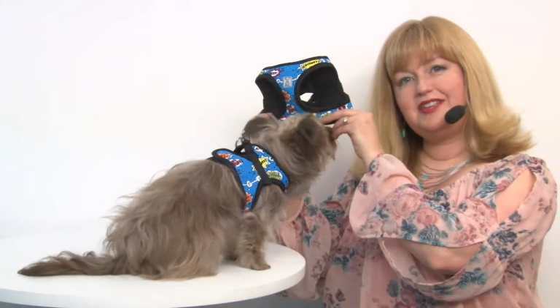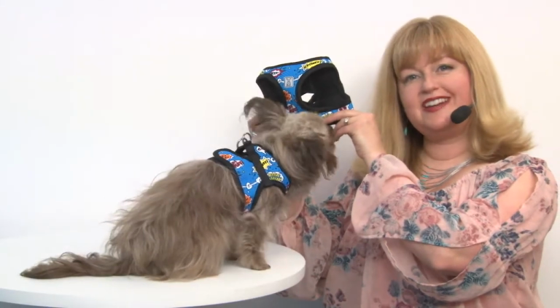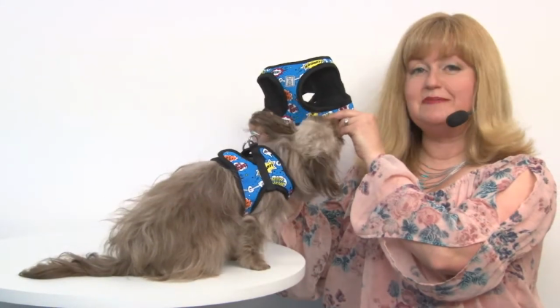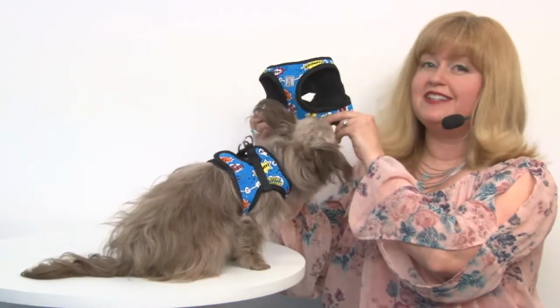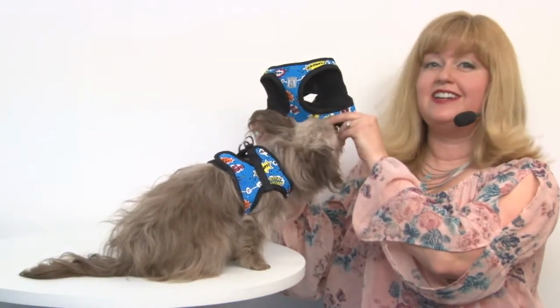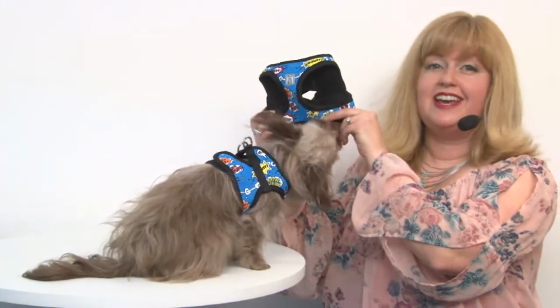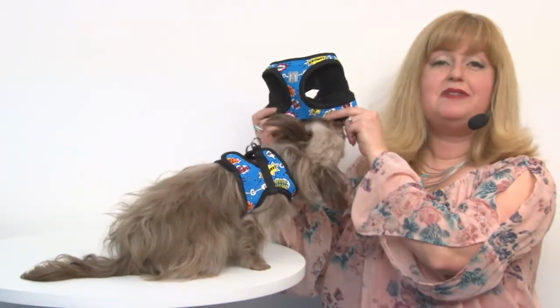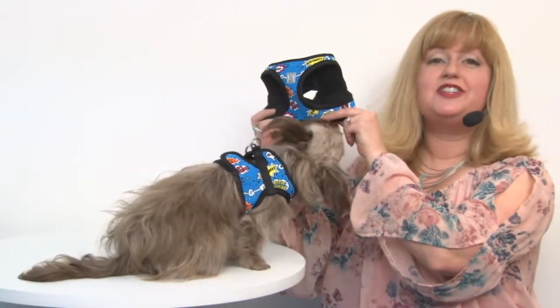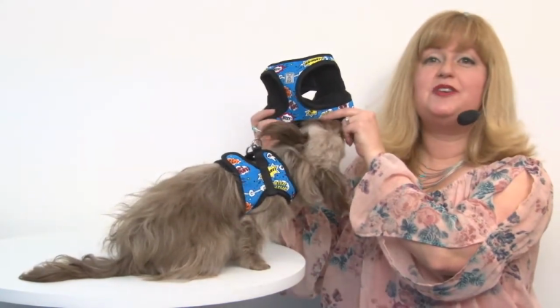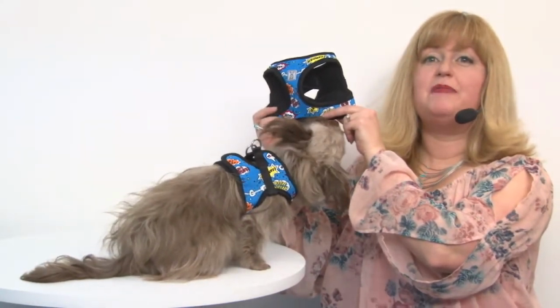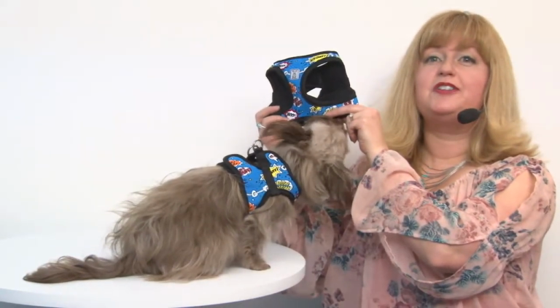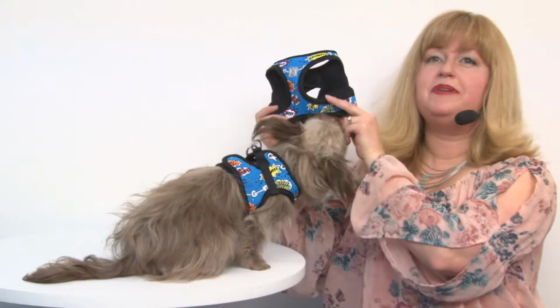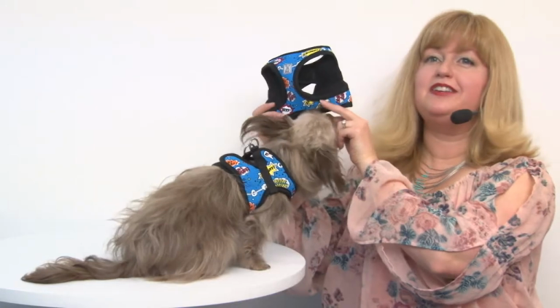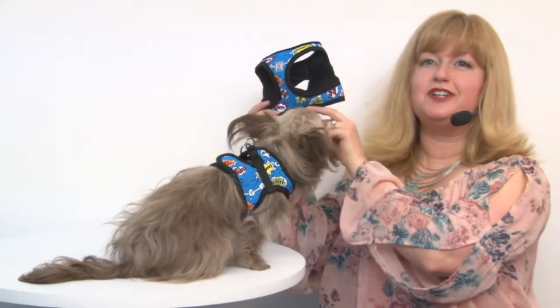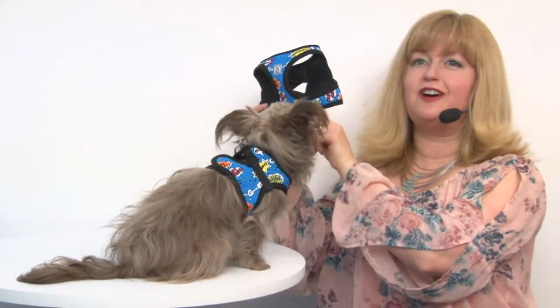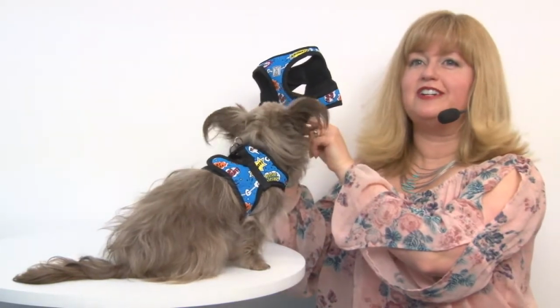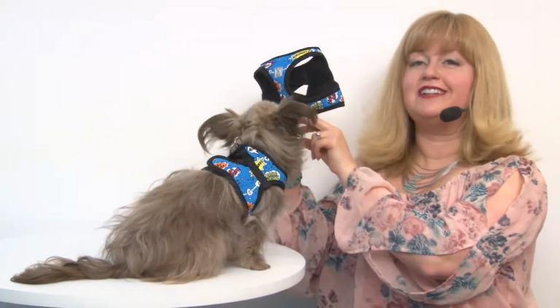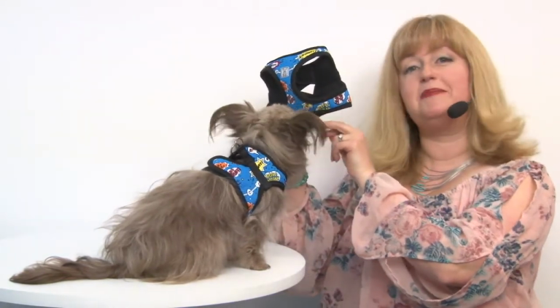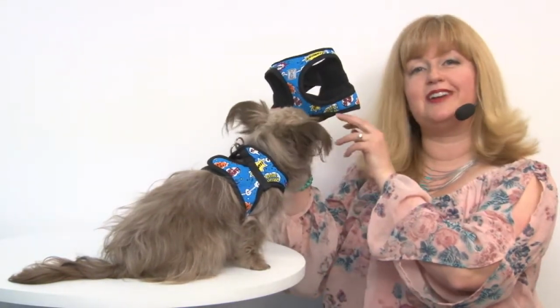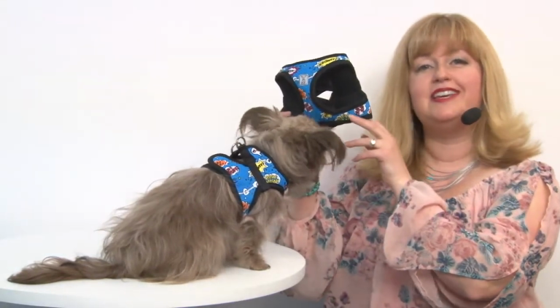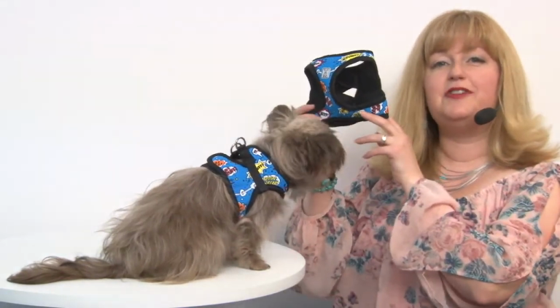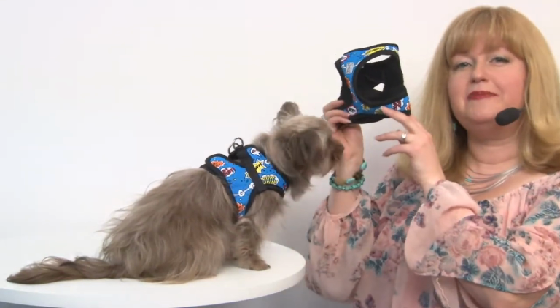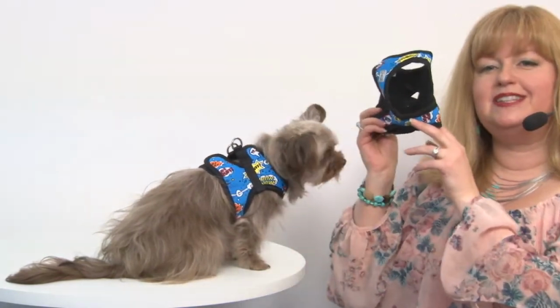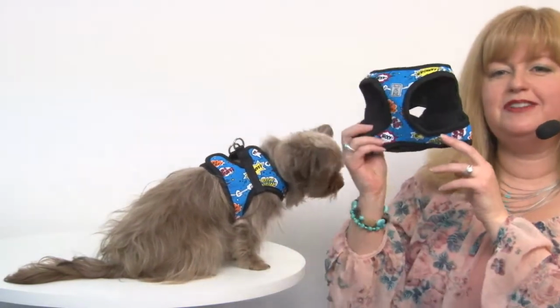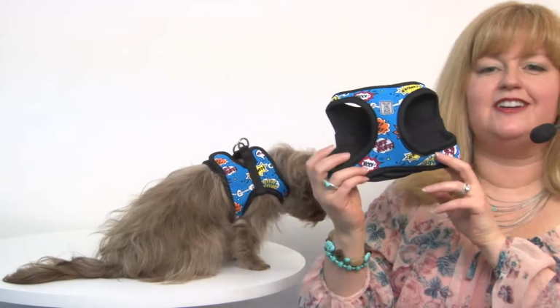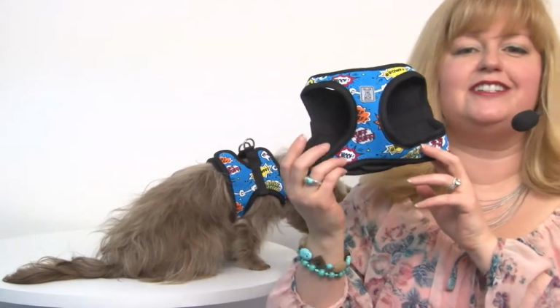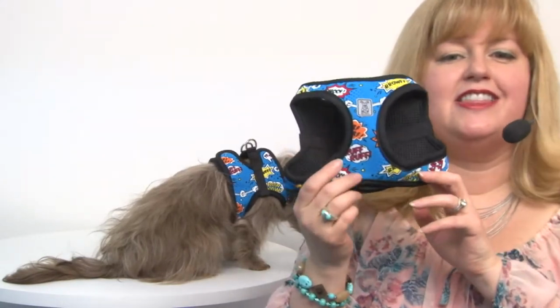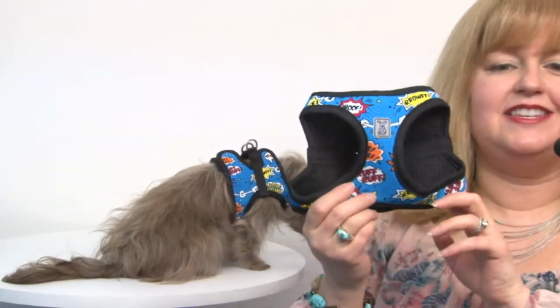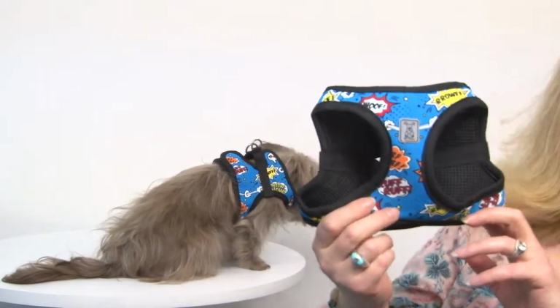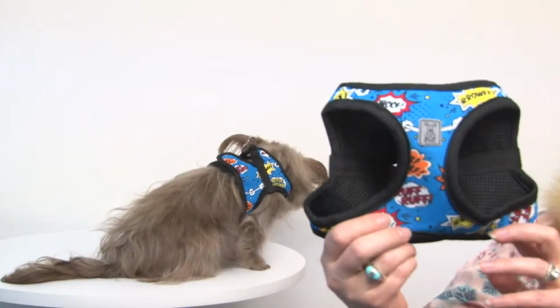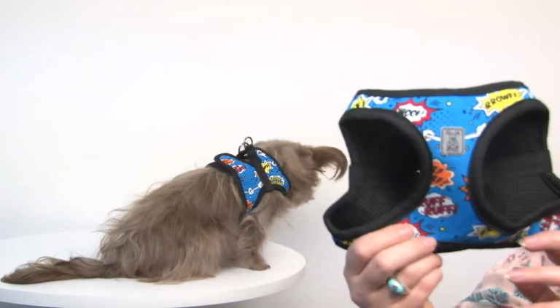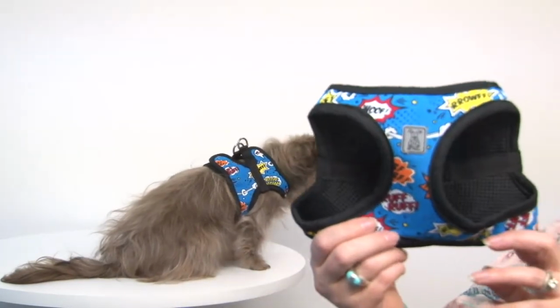Hello friends, it's Mary in Savannah and today we're here to share with you about our Step In Cirque dog harness in Comic Sounds. If your pup is a little bit of a character, this is the perfect harness for them.